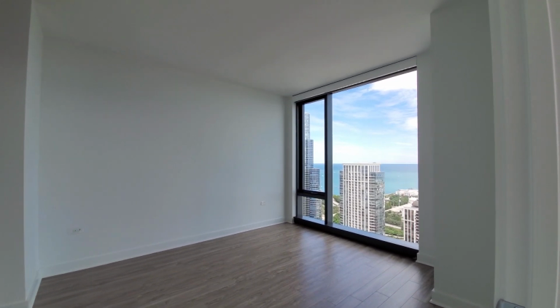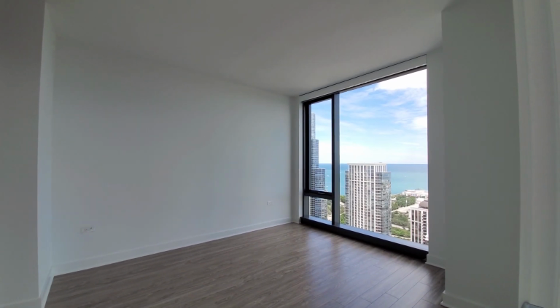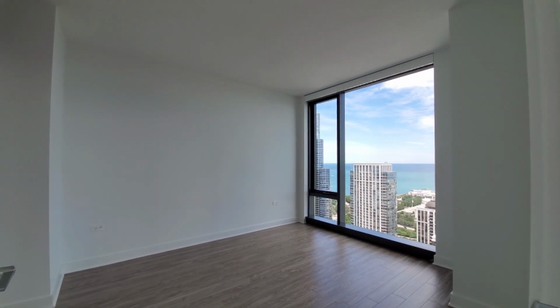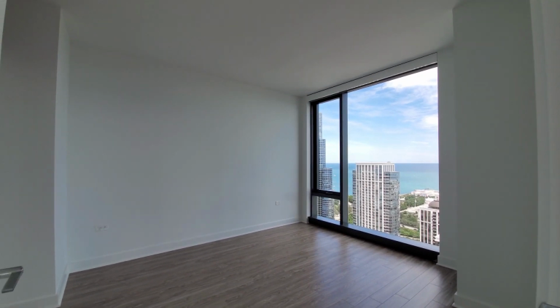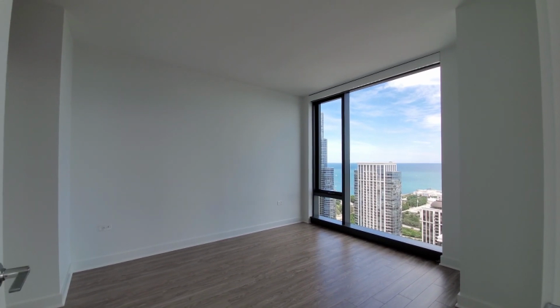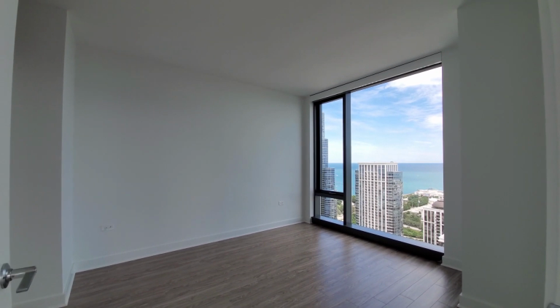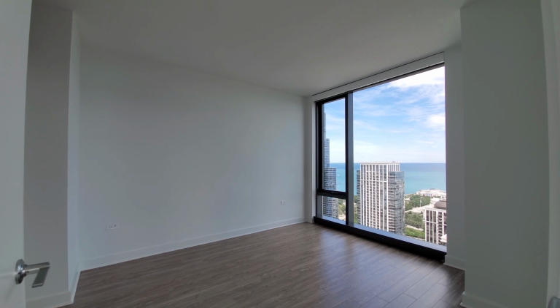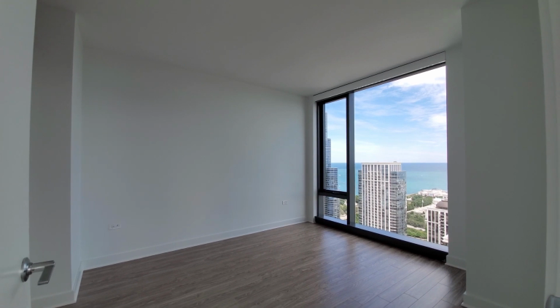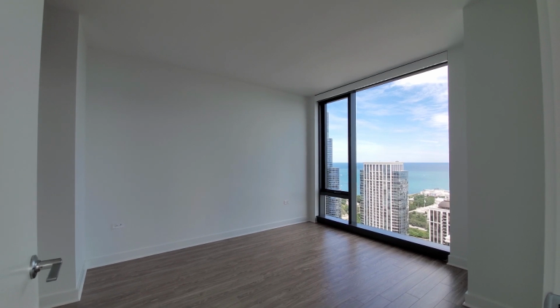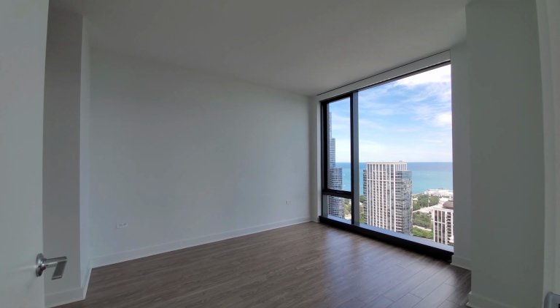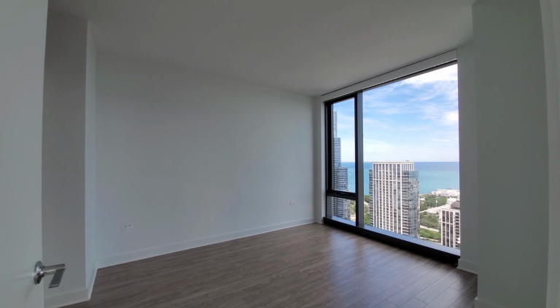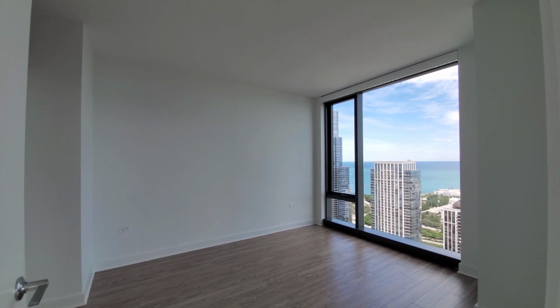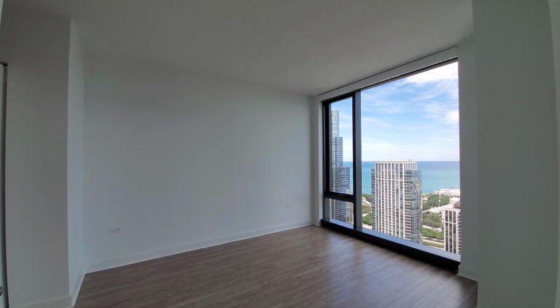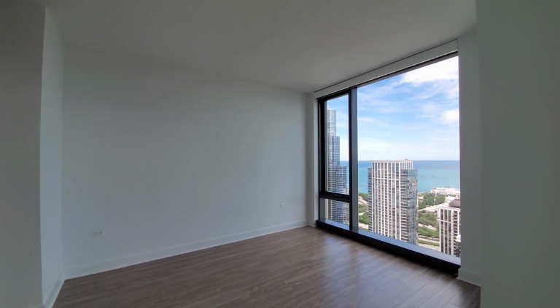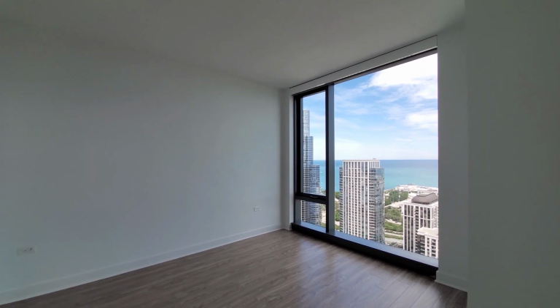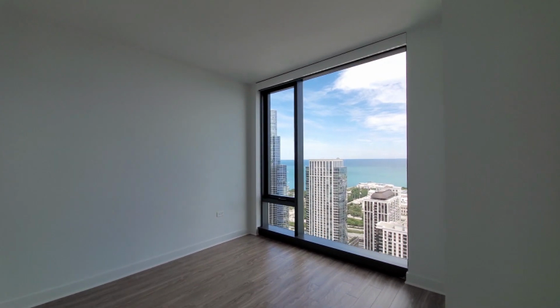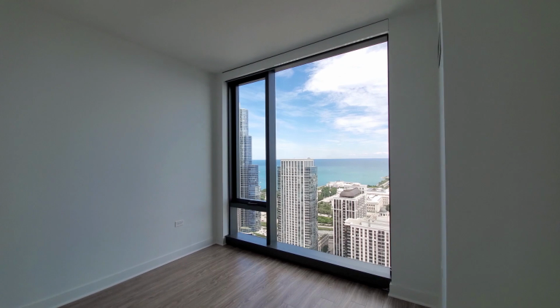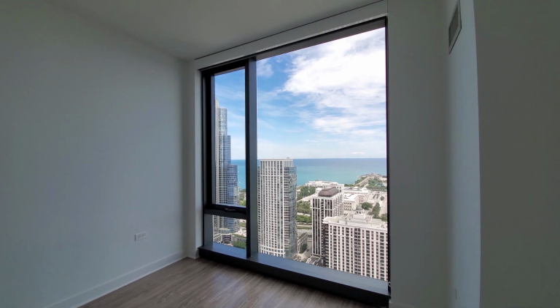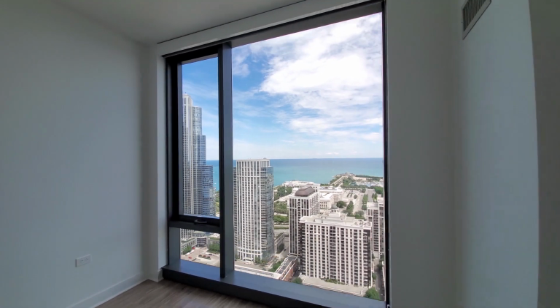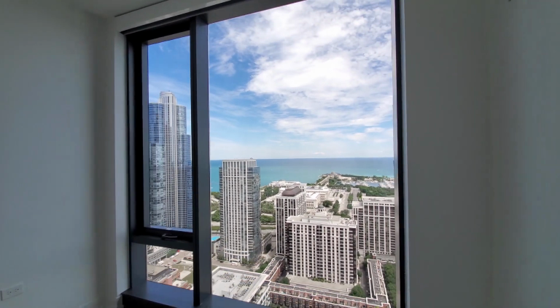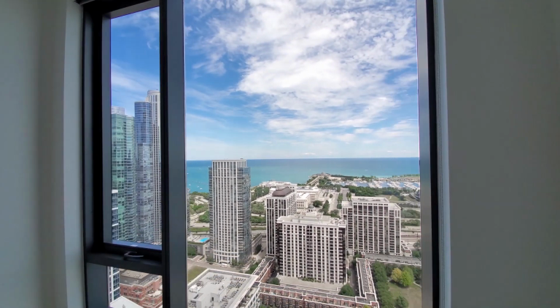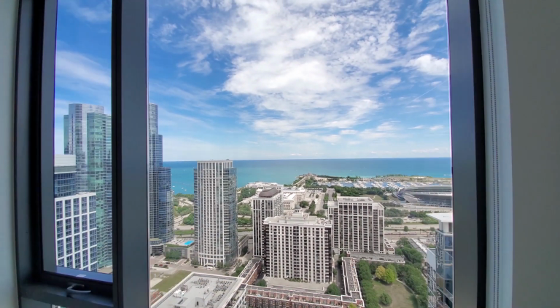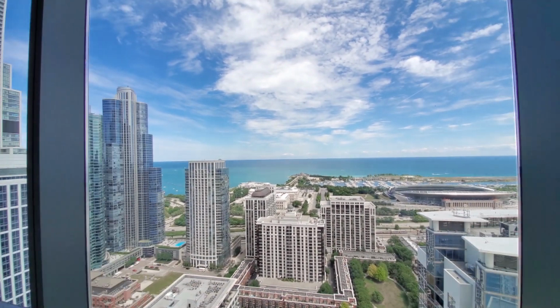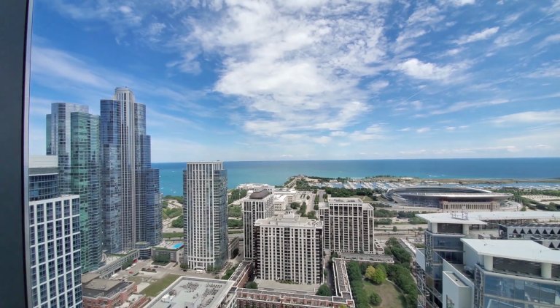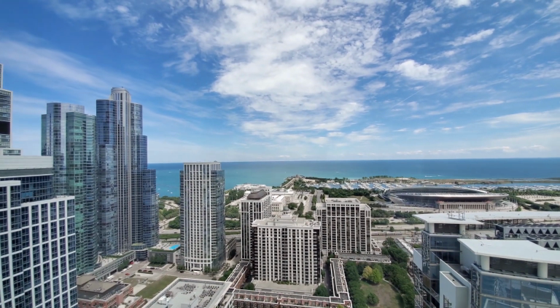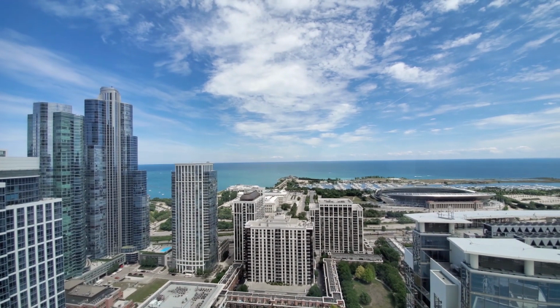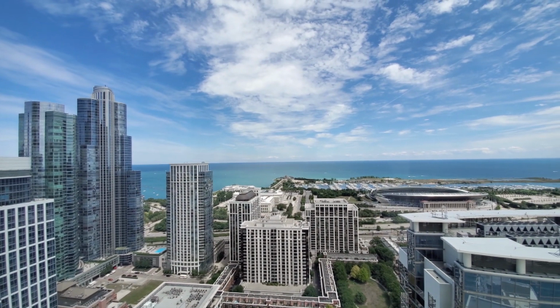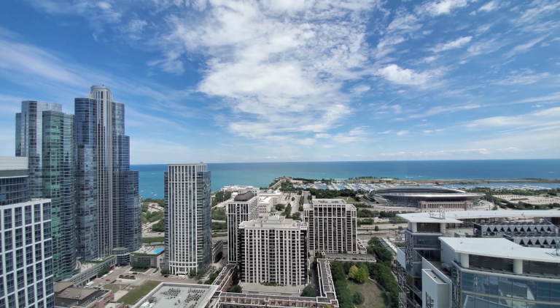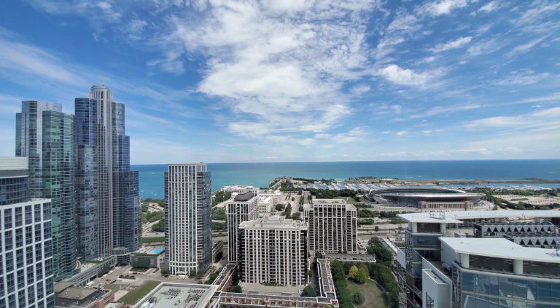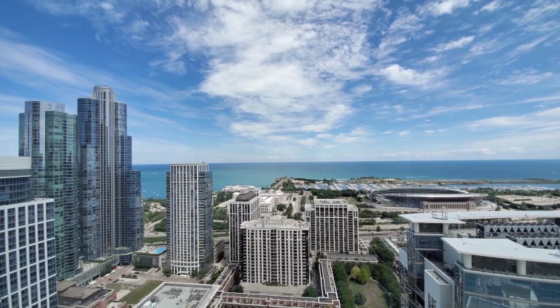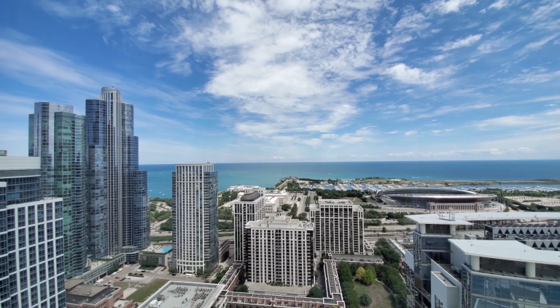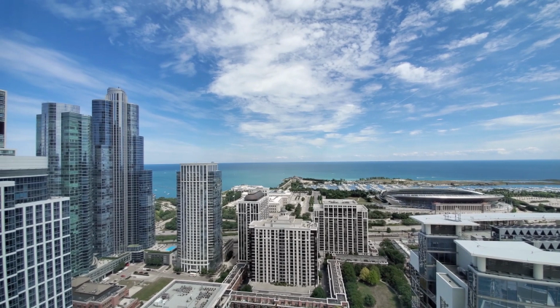There's plenty of space for a queen and probably even a king-sized bed and nightstands. Great view out to the east, looking over the museum campus. A fabulous way to watch the sunrise.